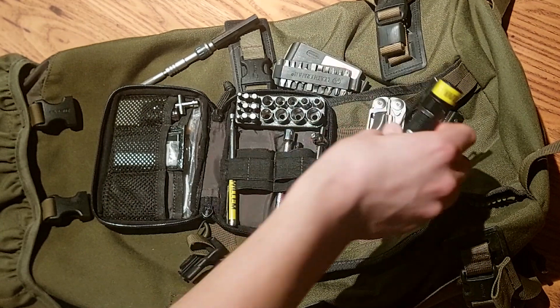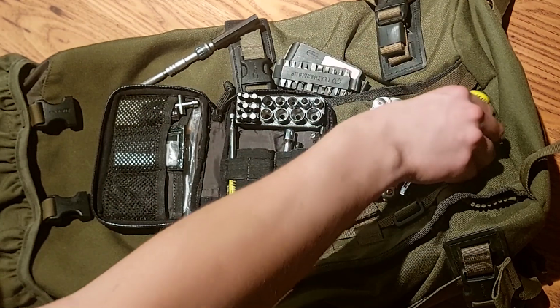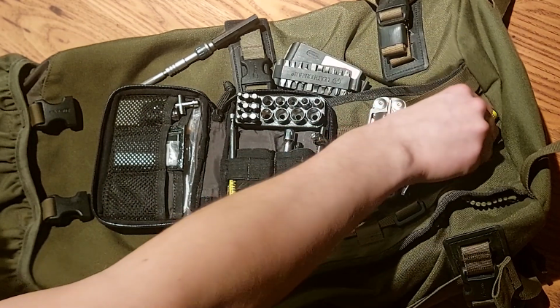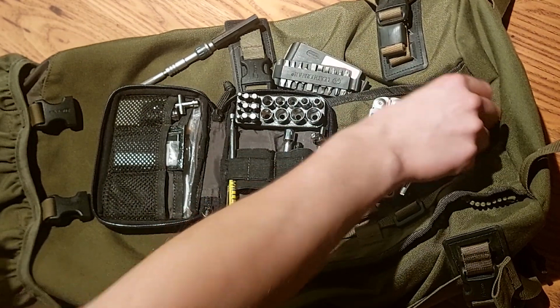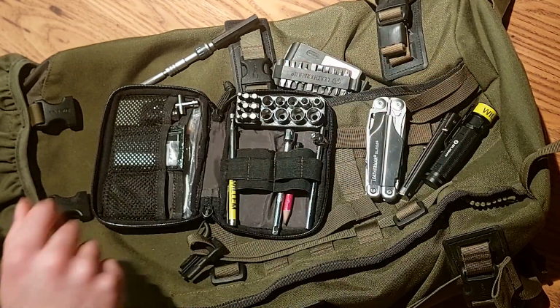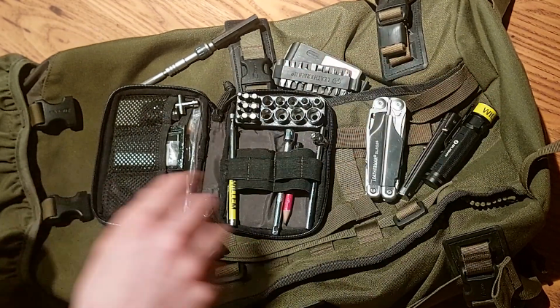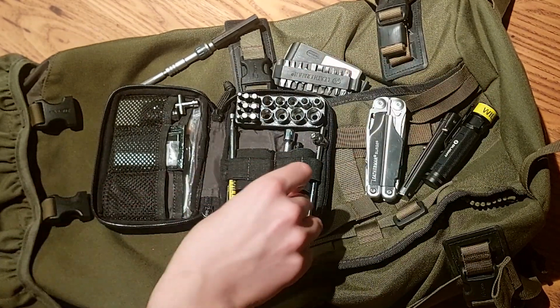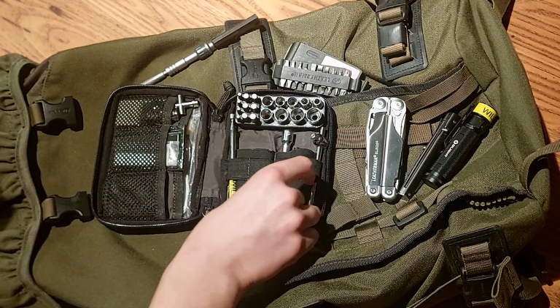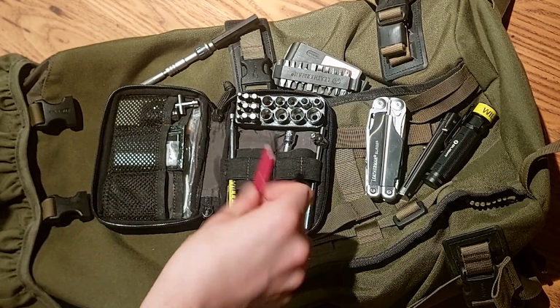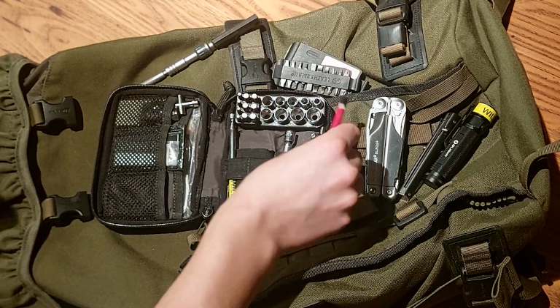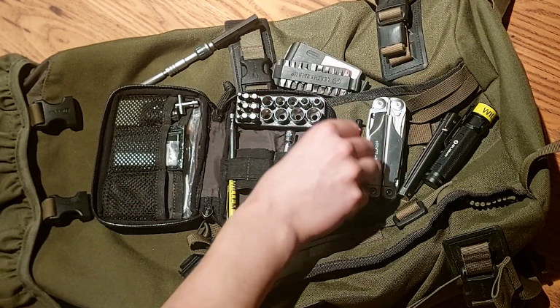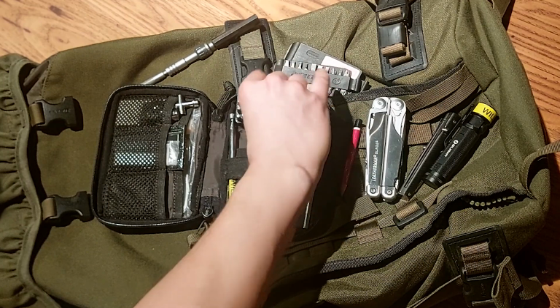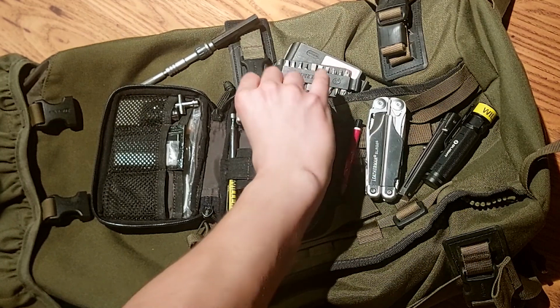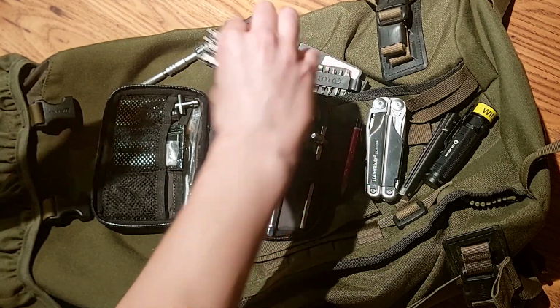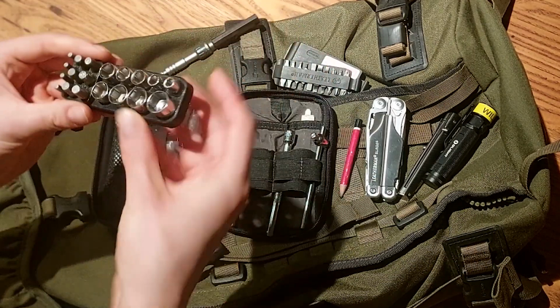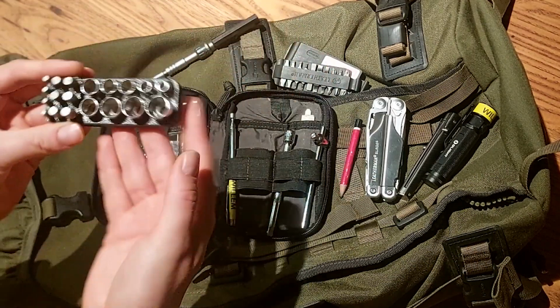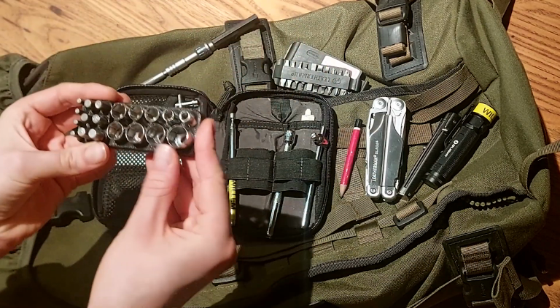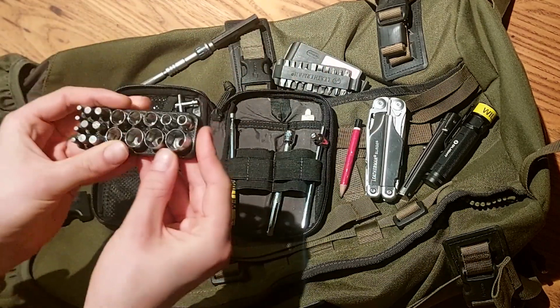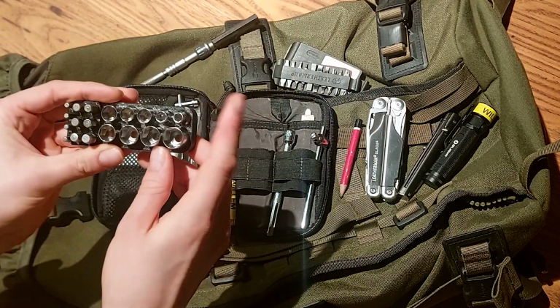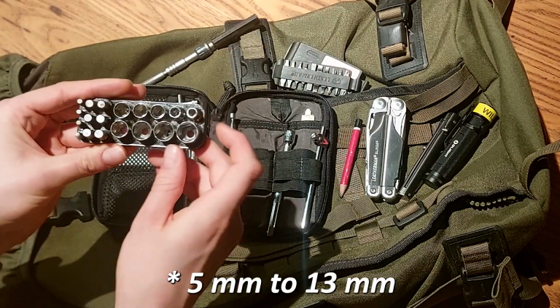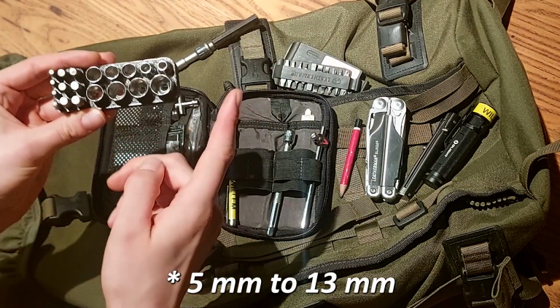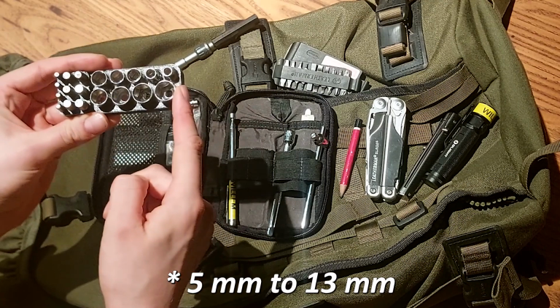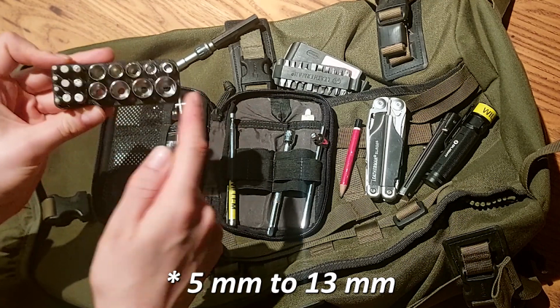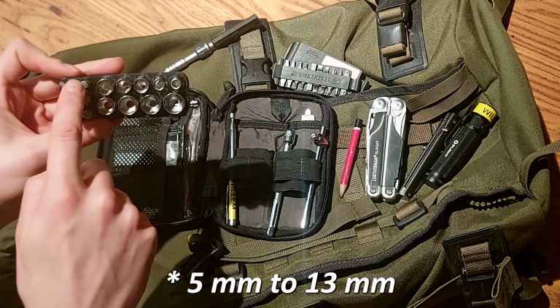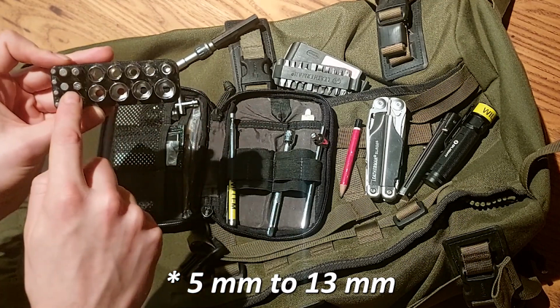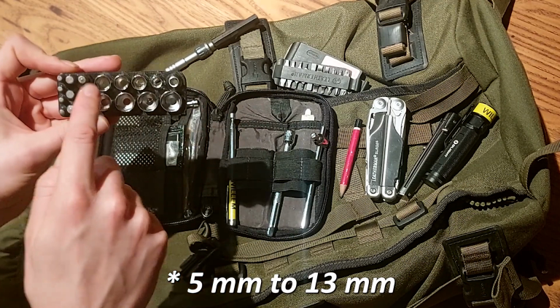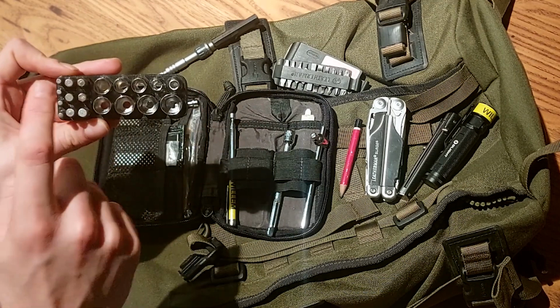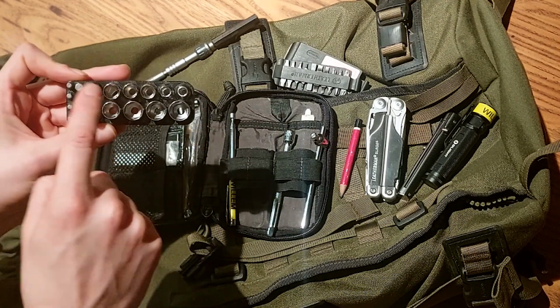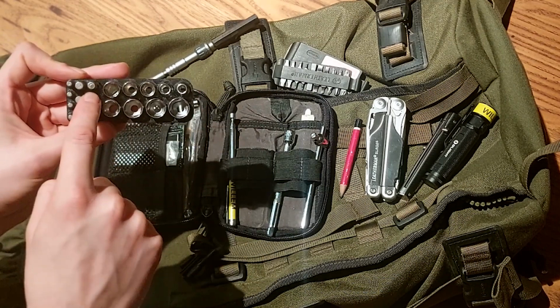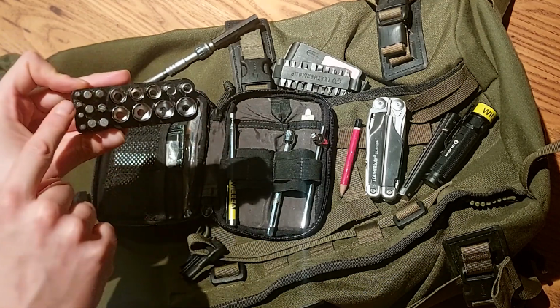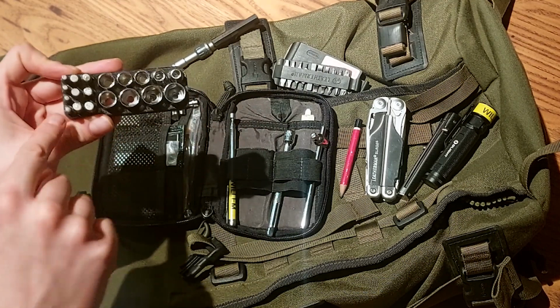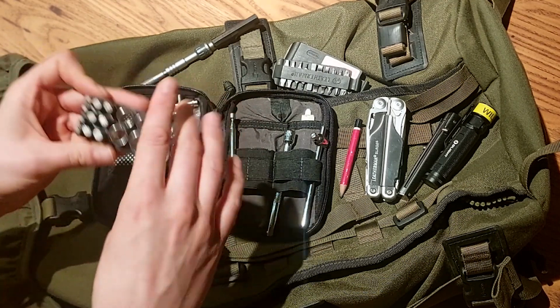Got a pencil, the socket holder with sockets from 4 millimeter up to 30 millimeter, some hex bits, screw extractors, and some micro bits.